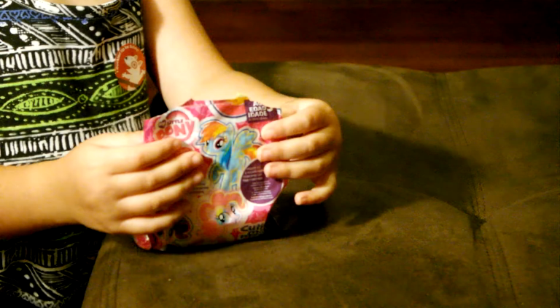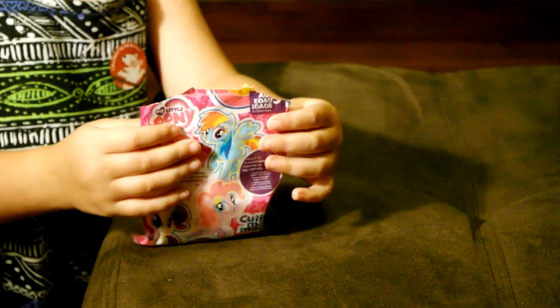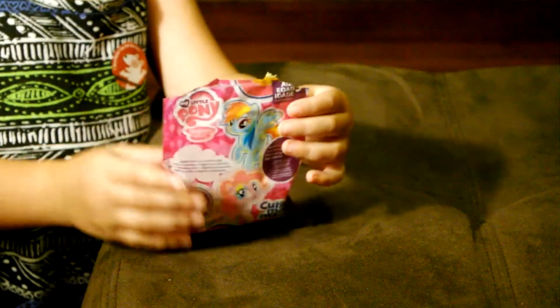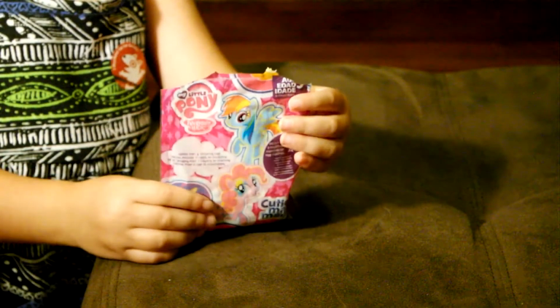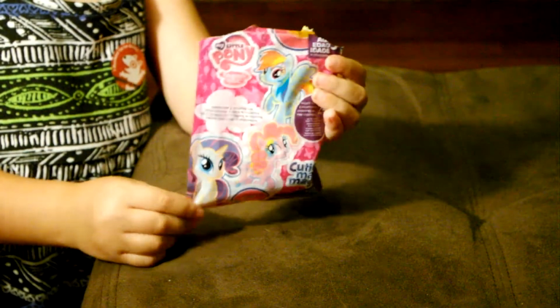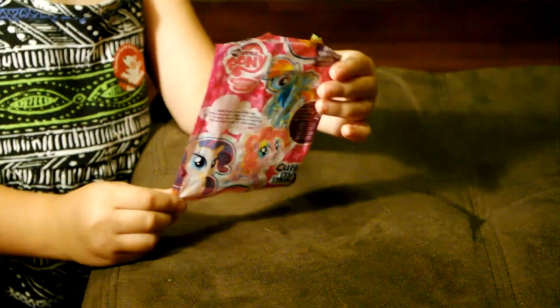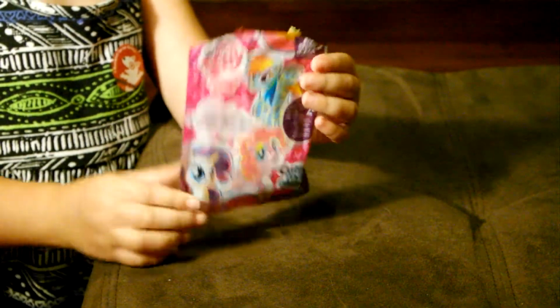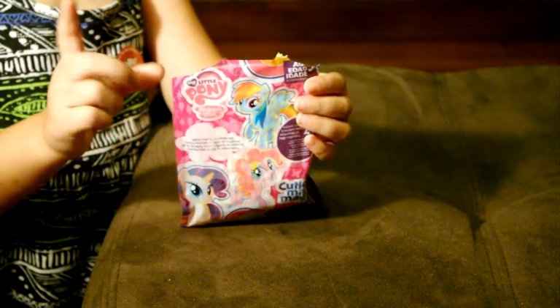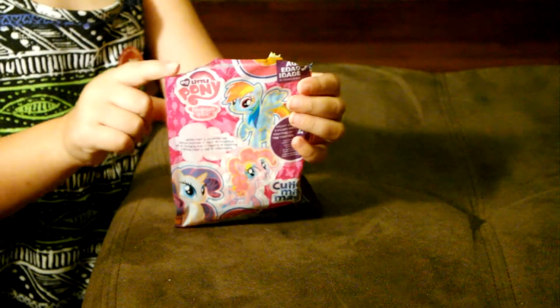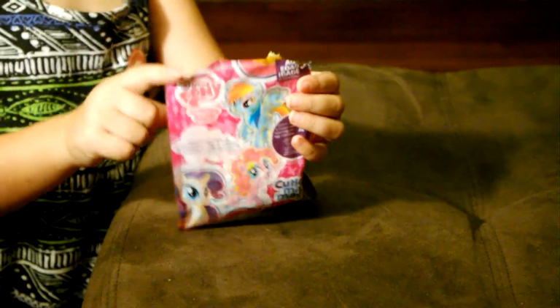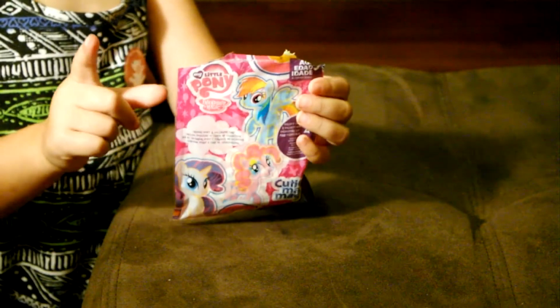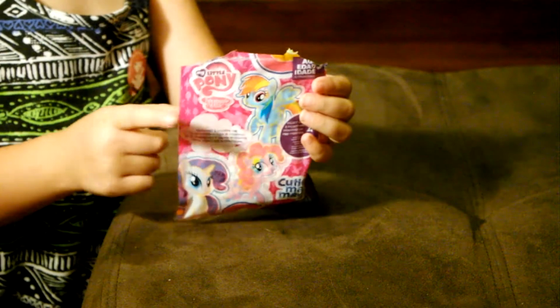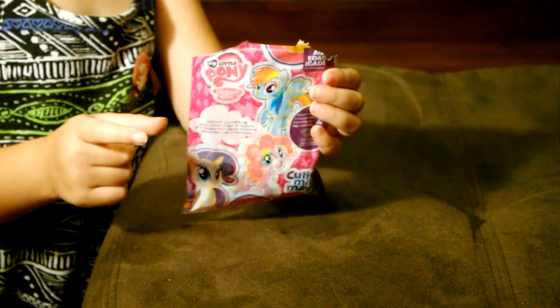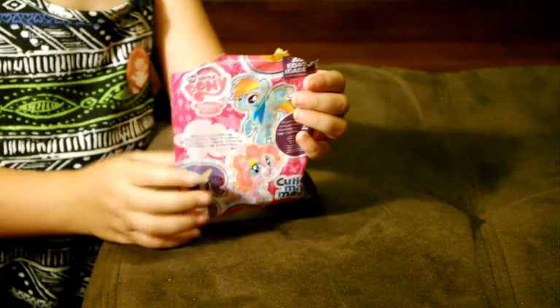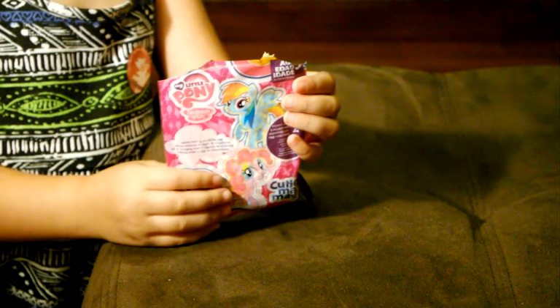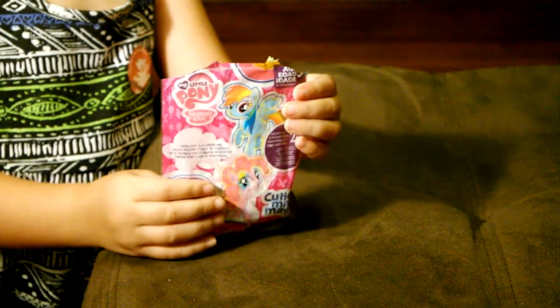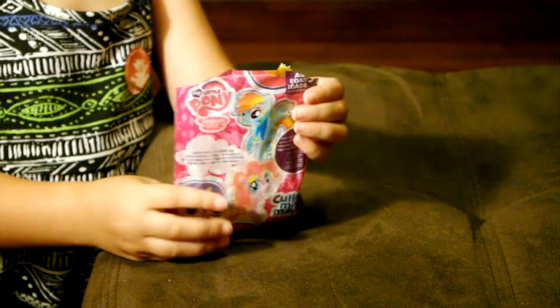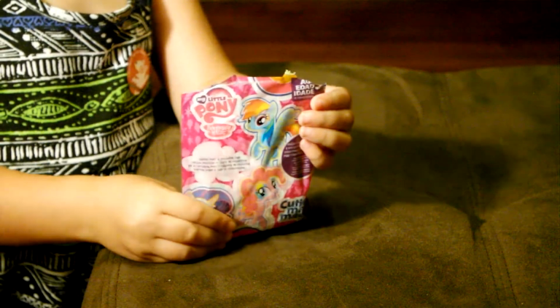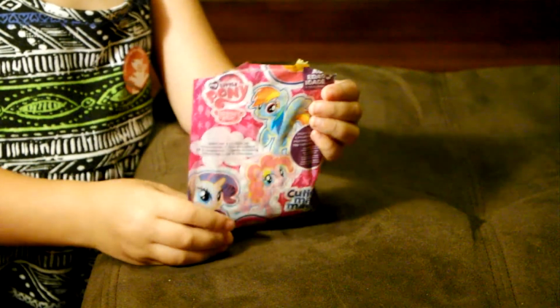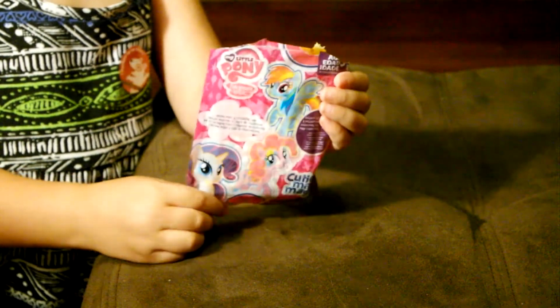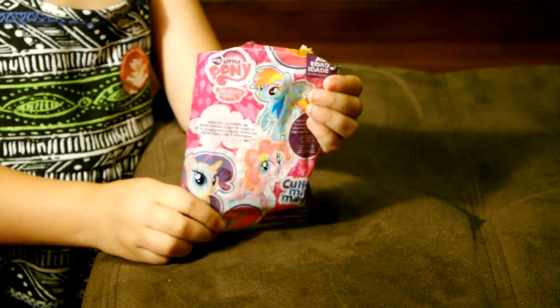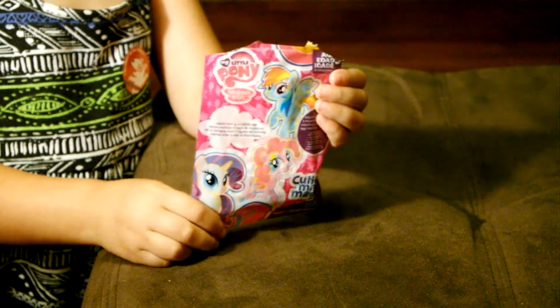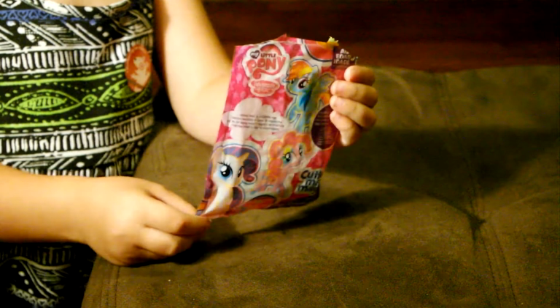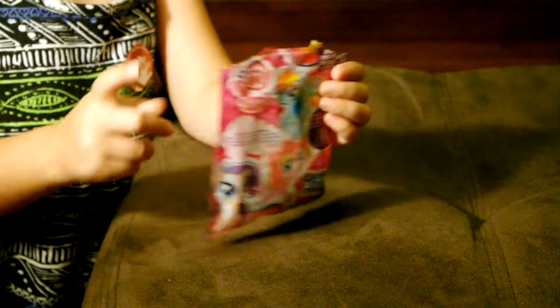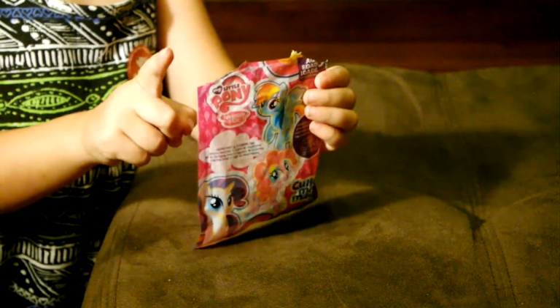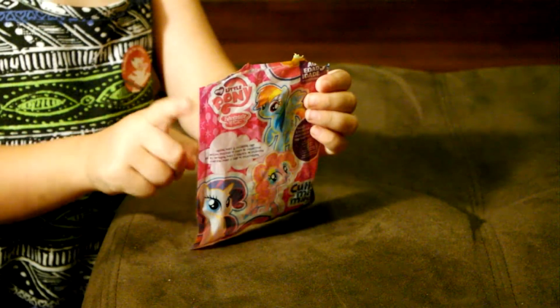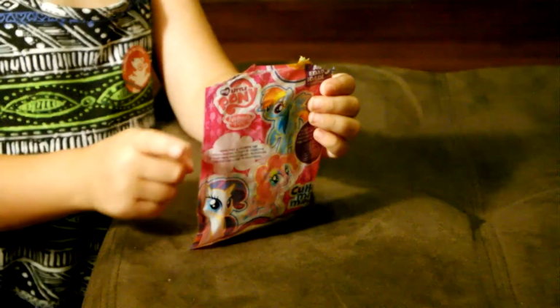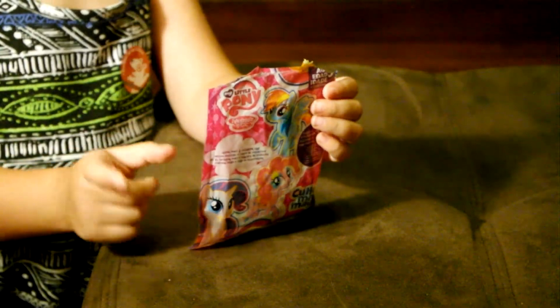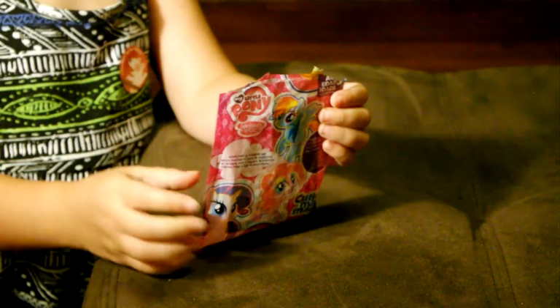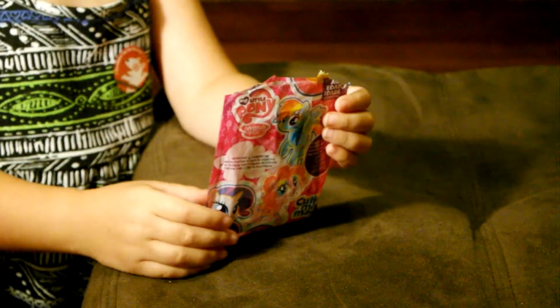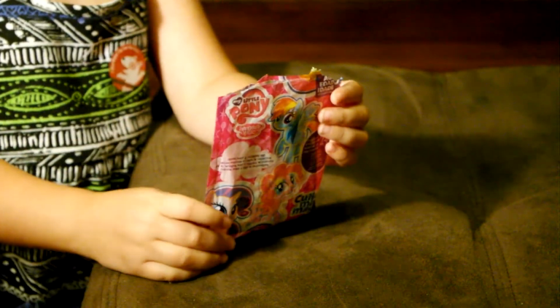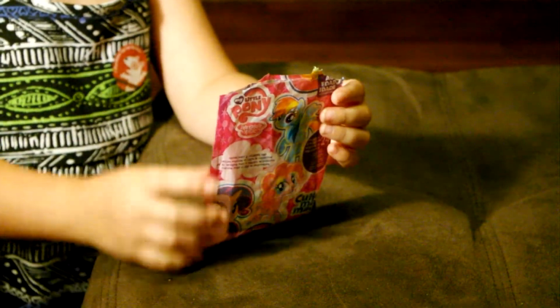Hi guys, I'm Shelby and I got this blind bag from Target and my birthday card from Target. I got this at Target and I want to open it.